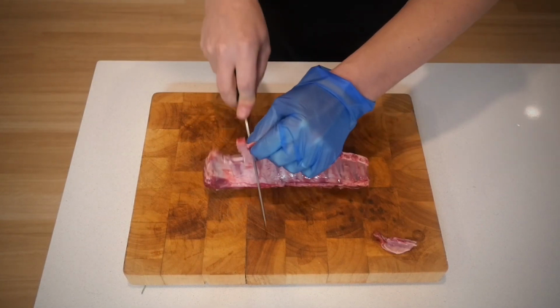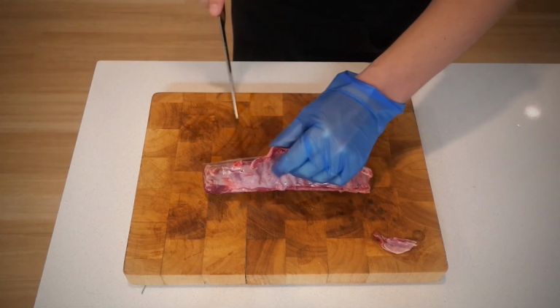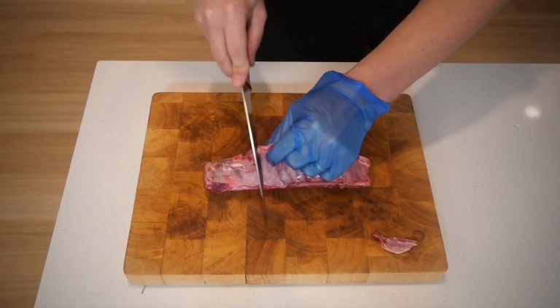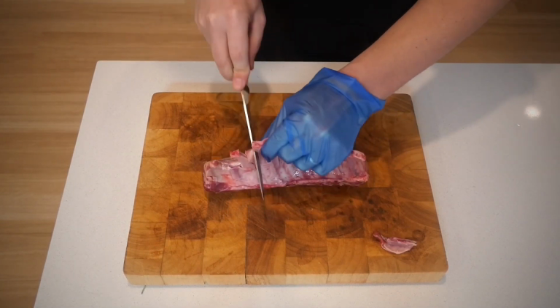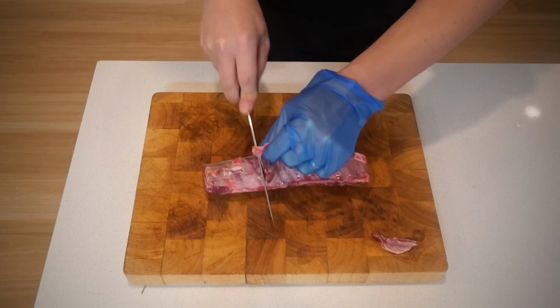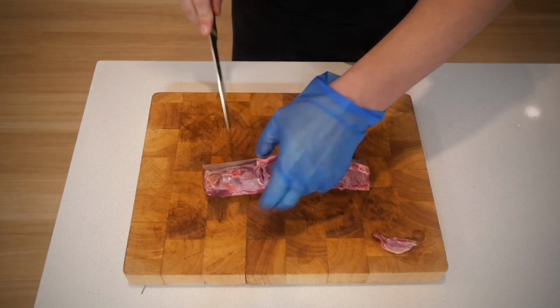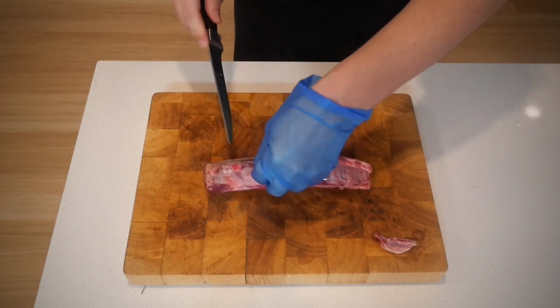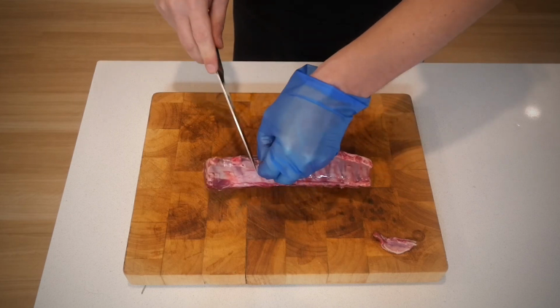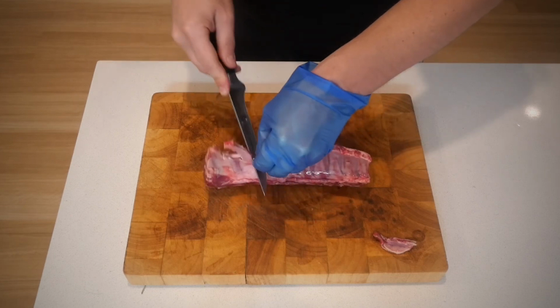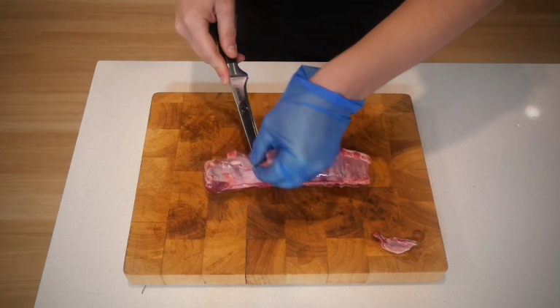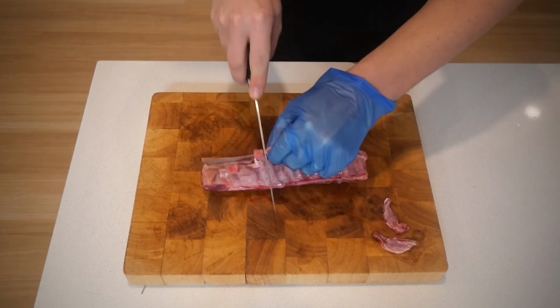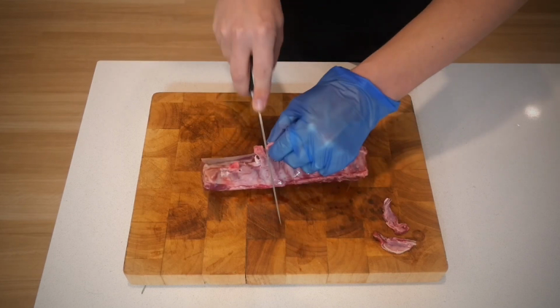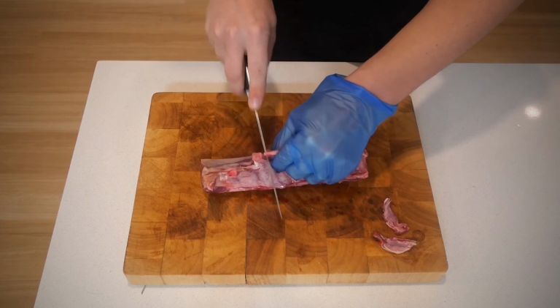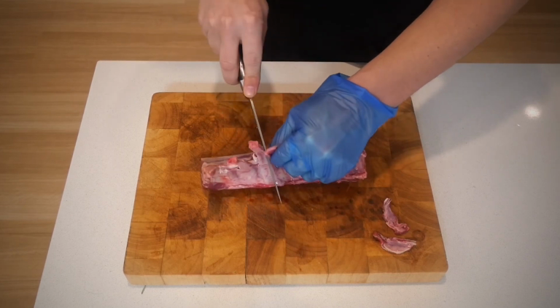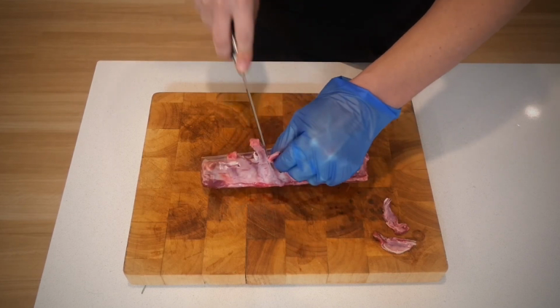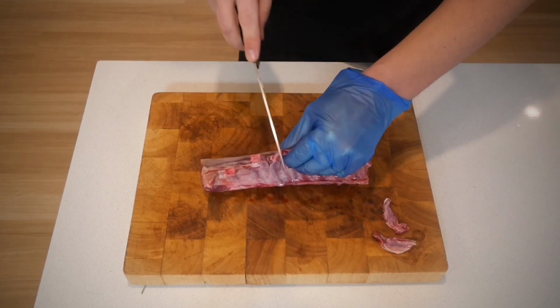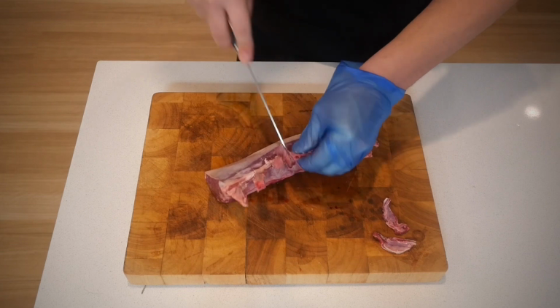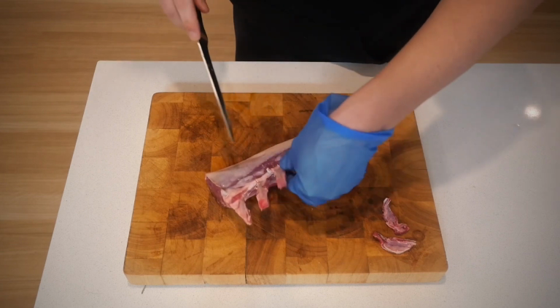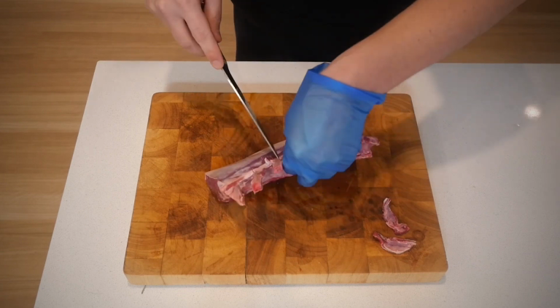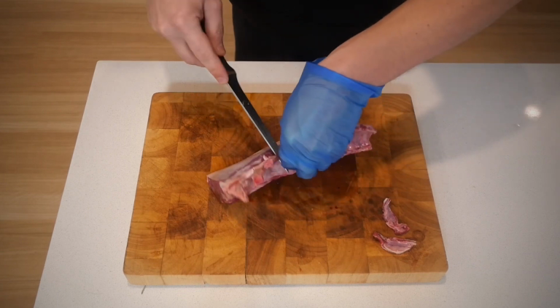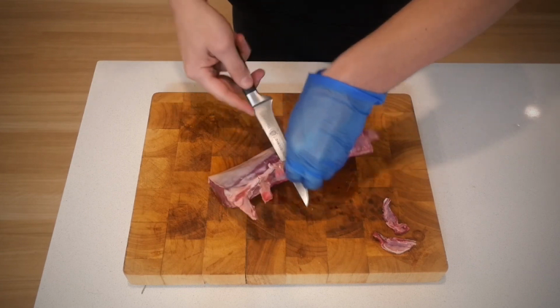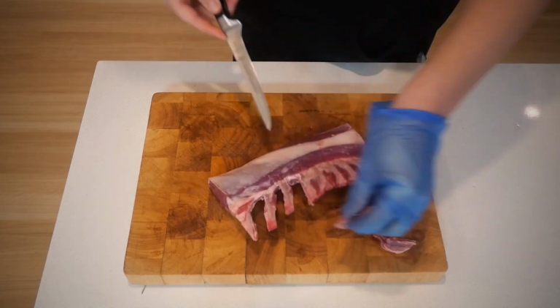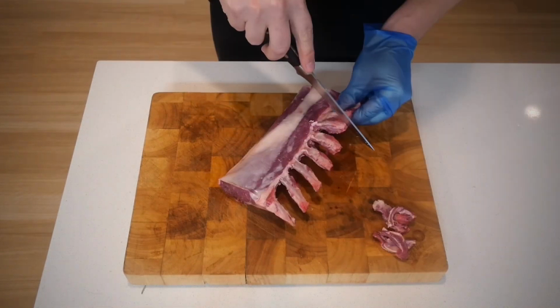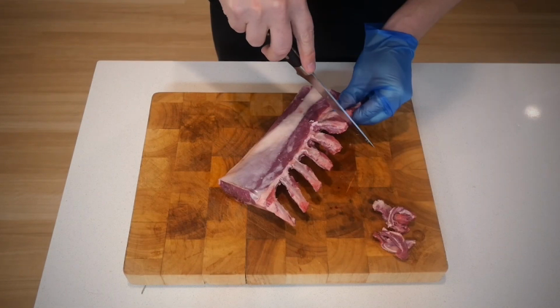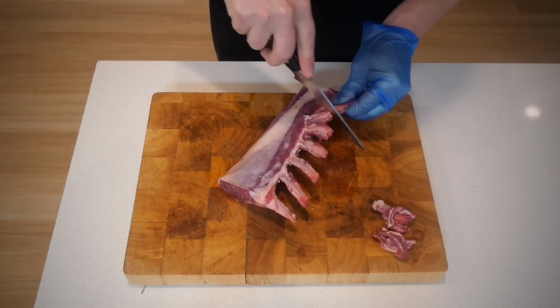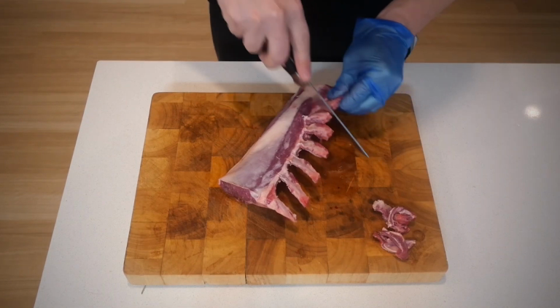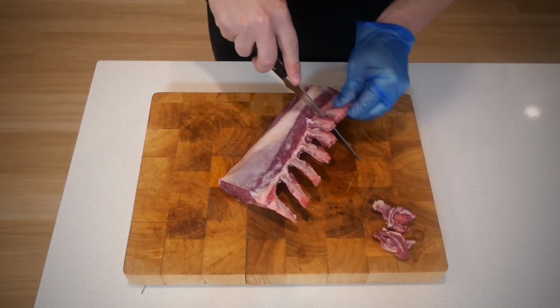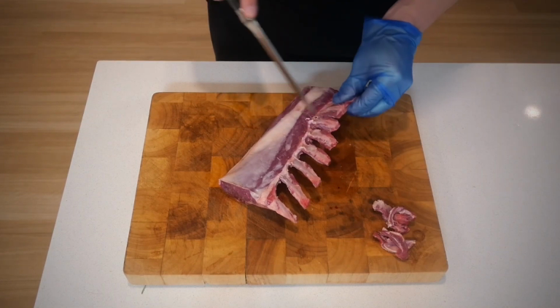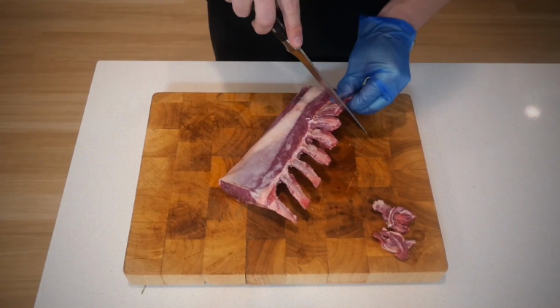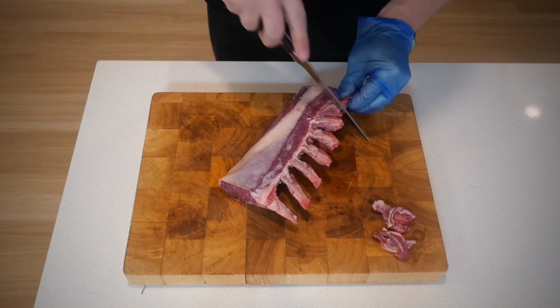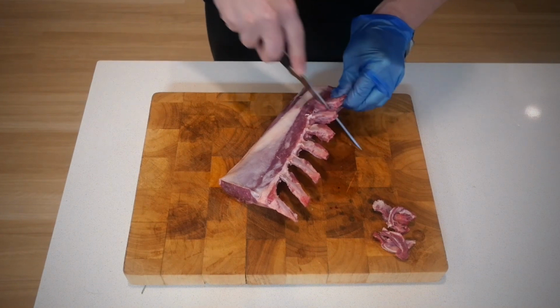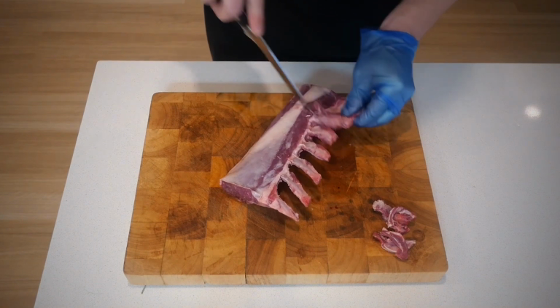How you wish to prepare and present your ribs is entirely up to you. For me I wanted to French these — I think it gives a better appearance and eating off the bone will just be that much better. So I just take away this minimal amount of meat in the middle and it will give me a better finish at the end.